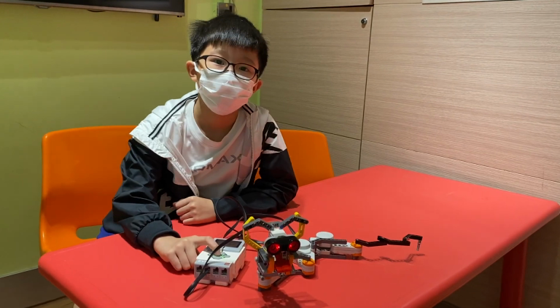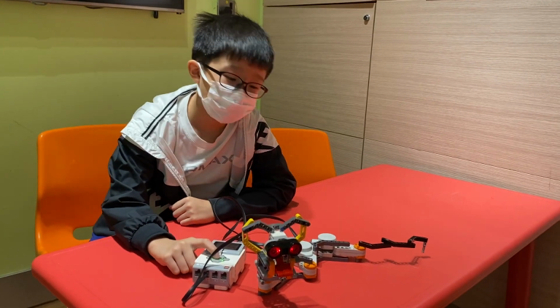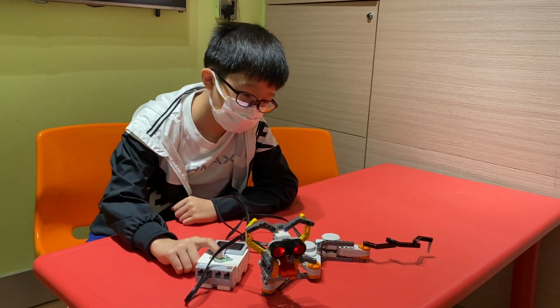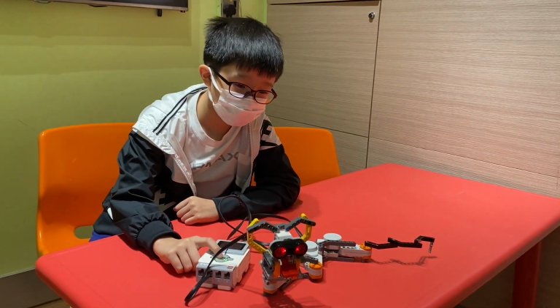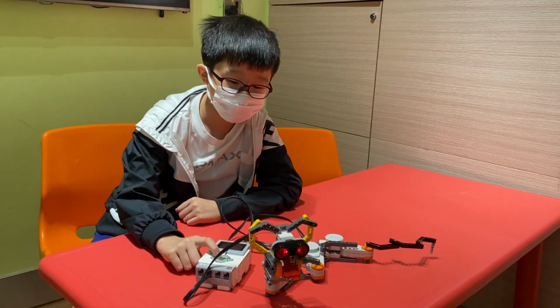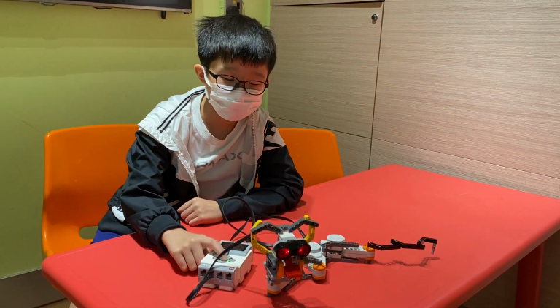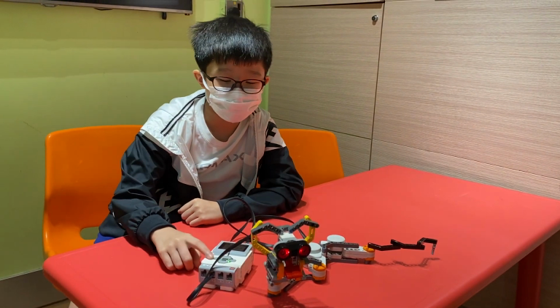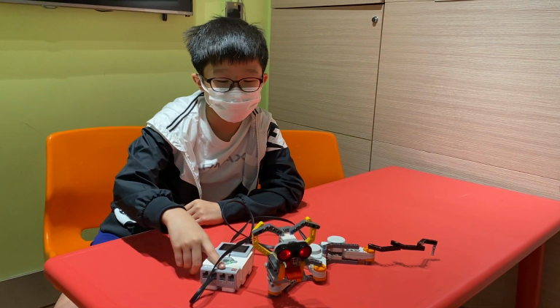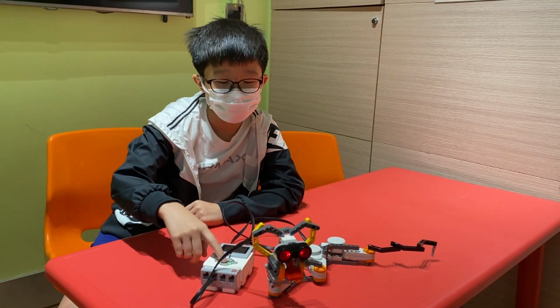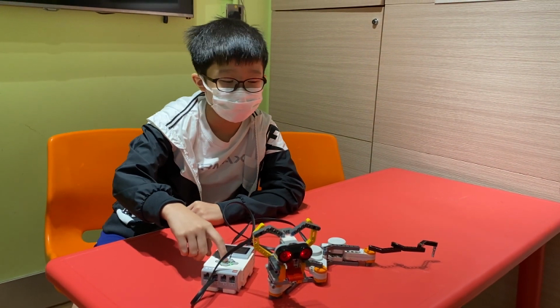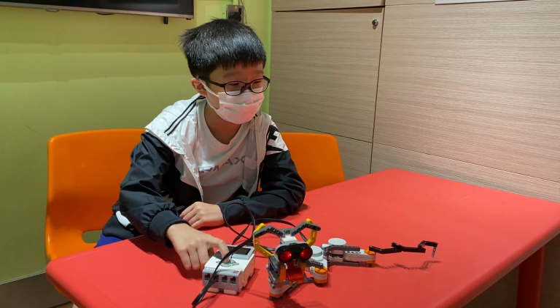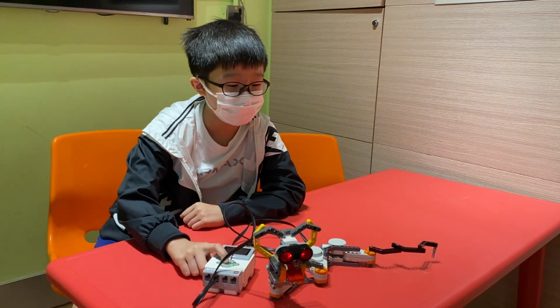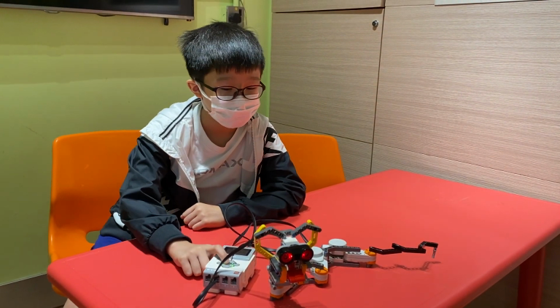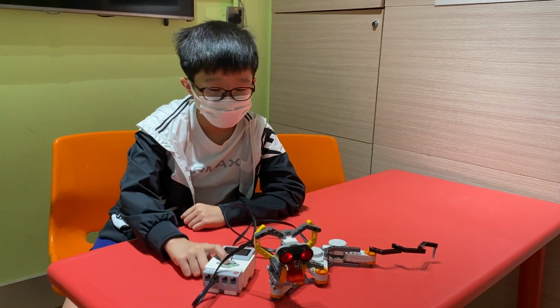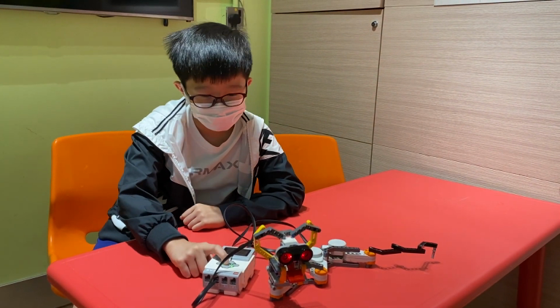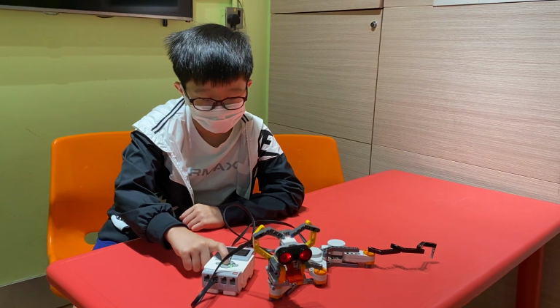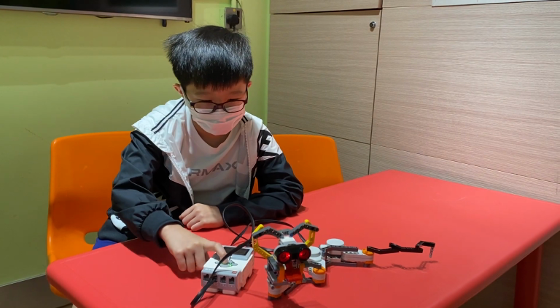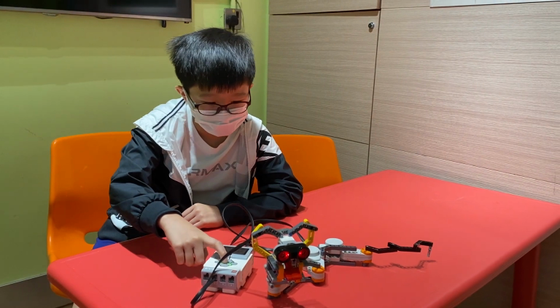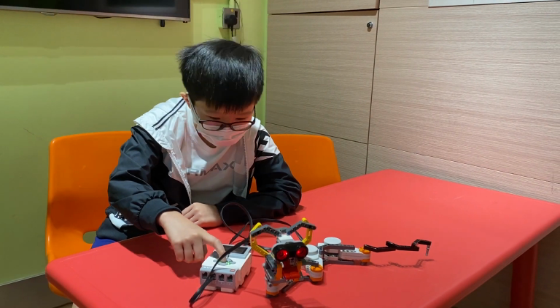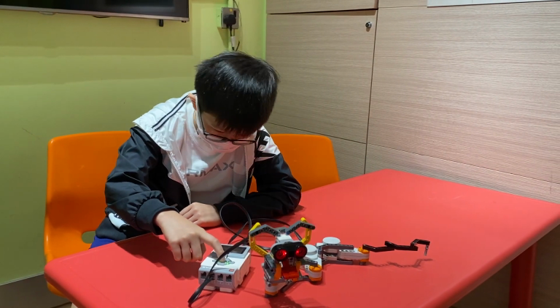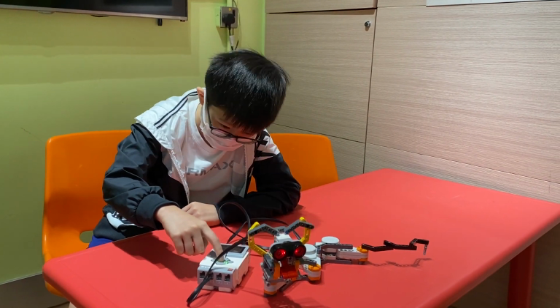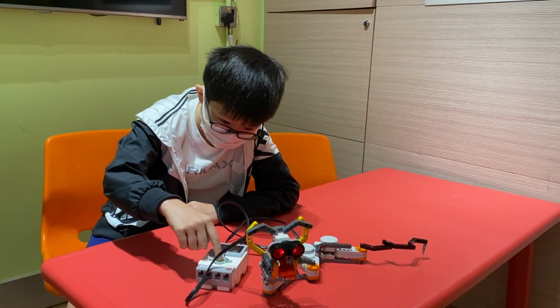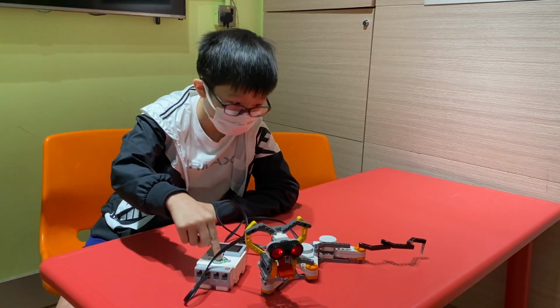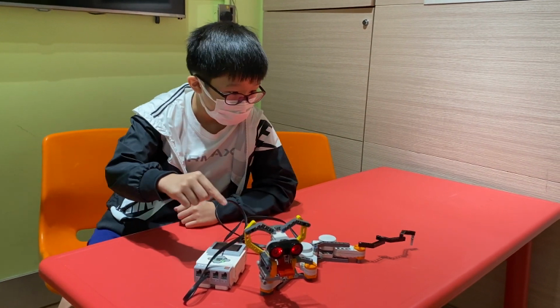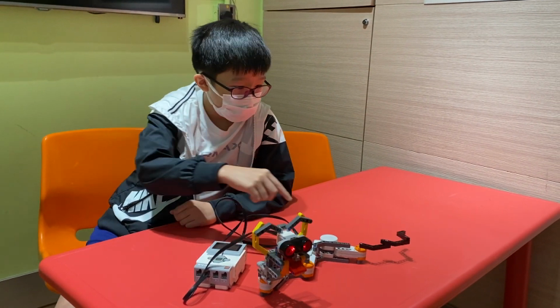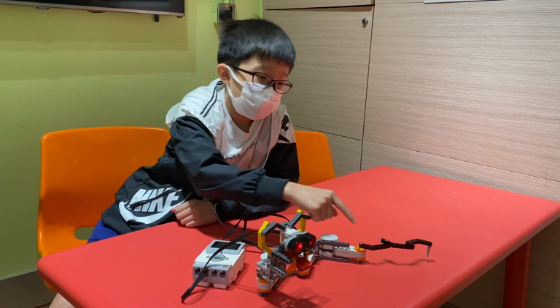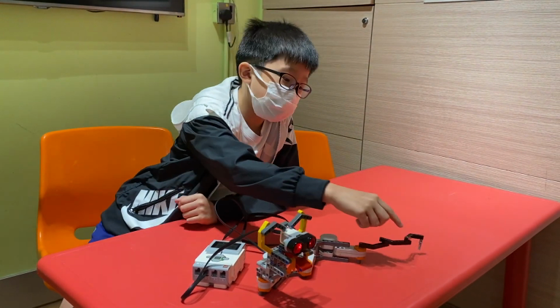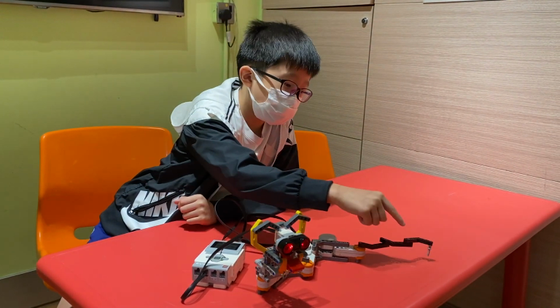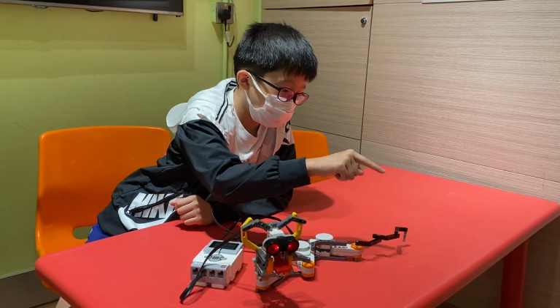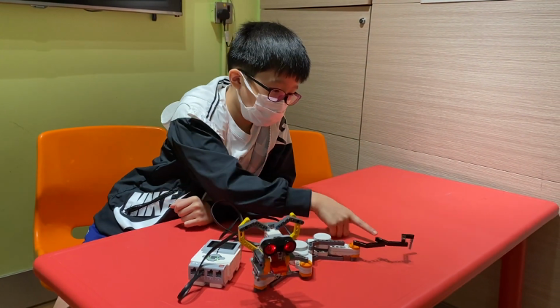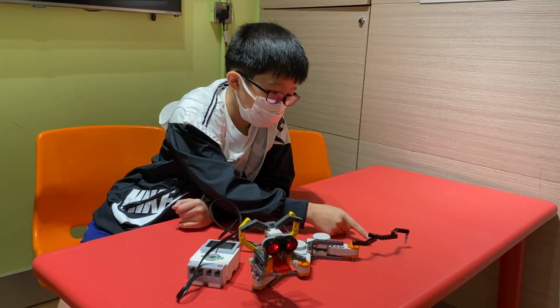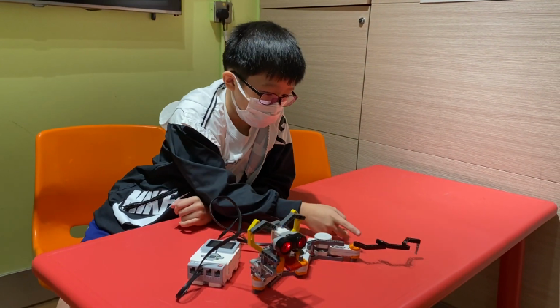Okay, so this is my rattlesnake. So if I play the program right here, there is a very lively tail.